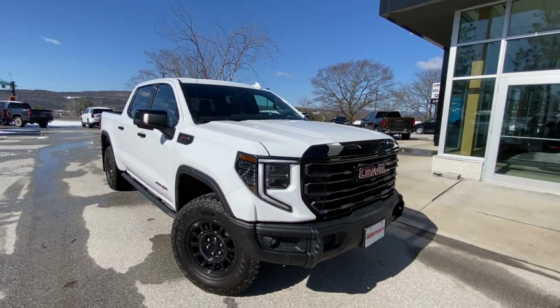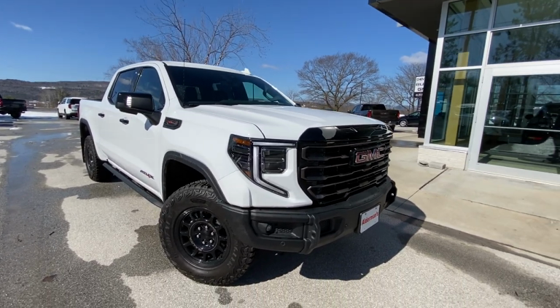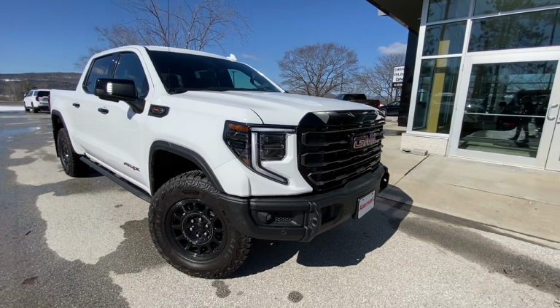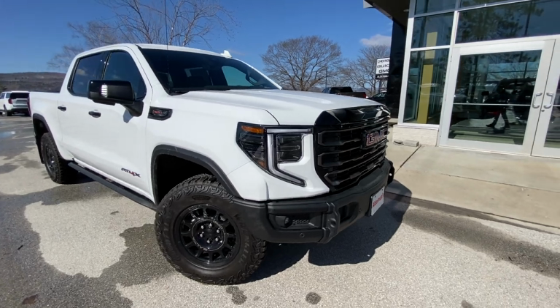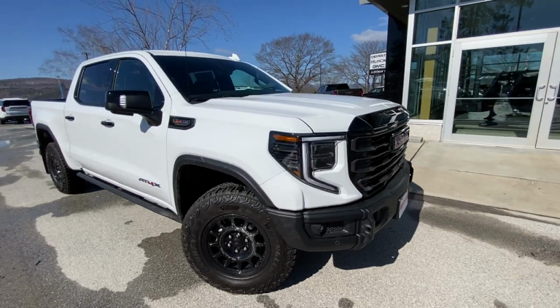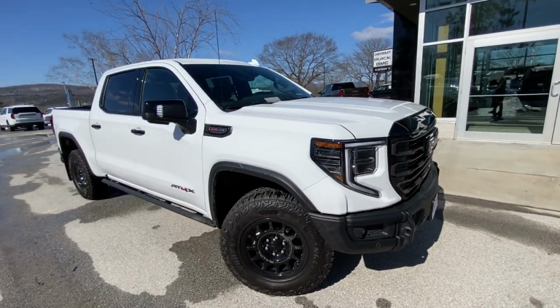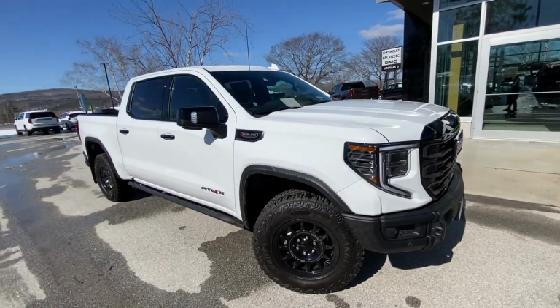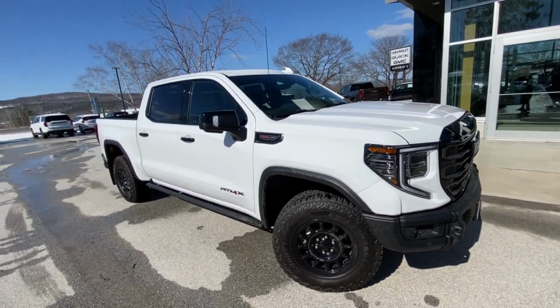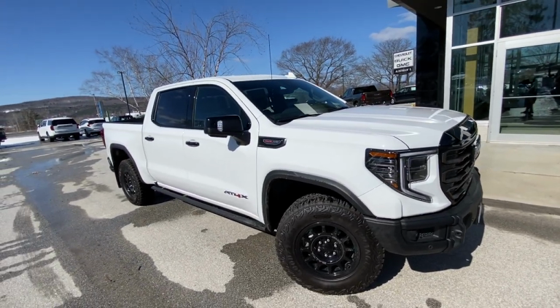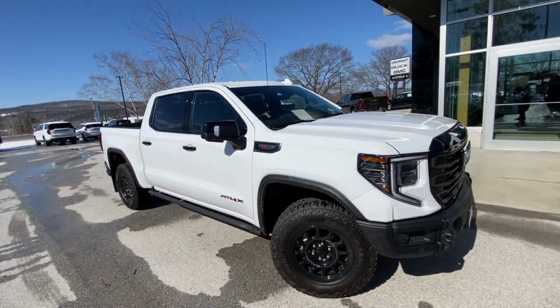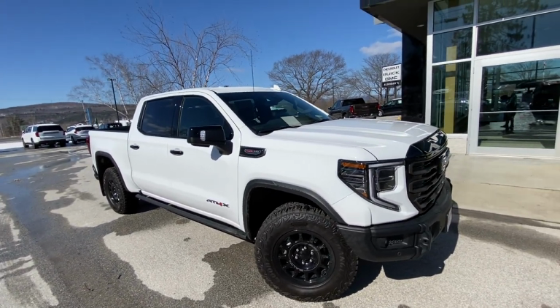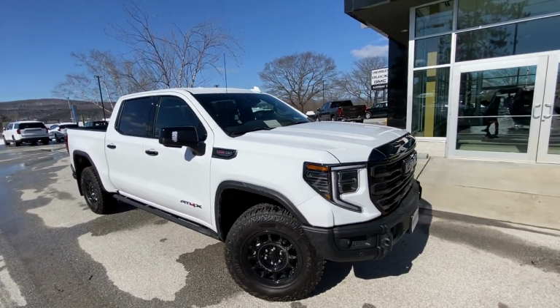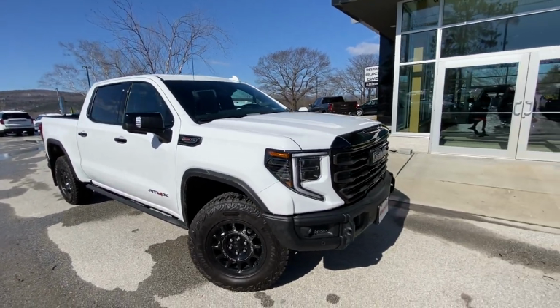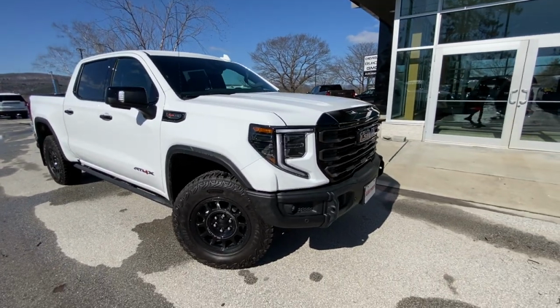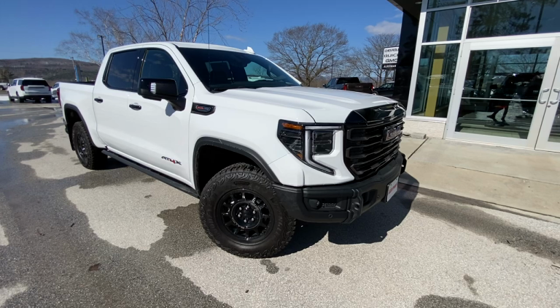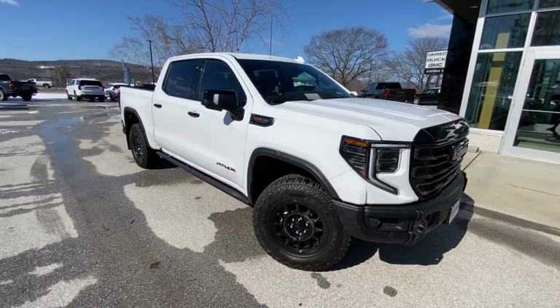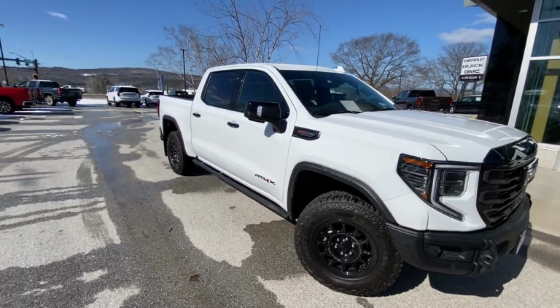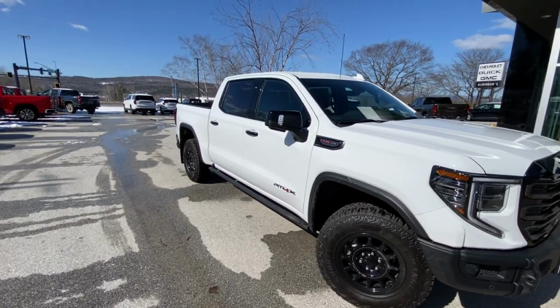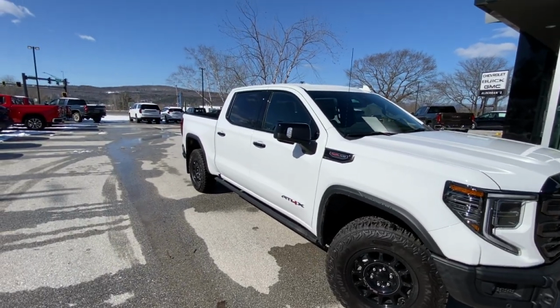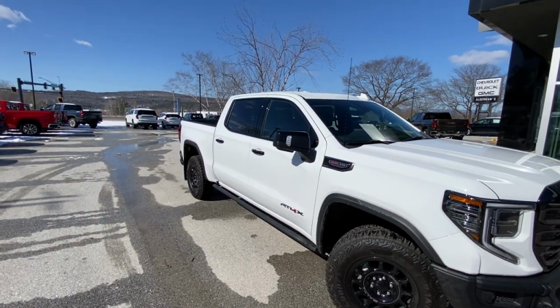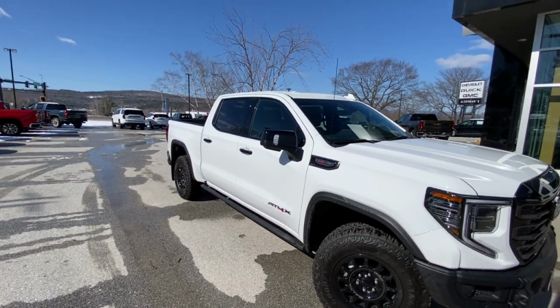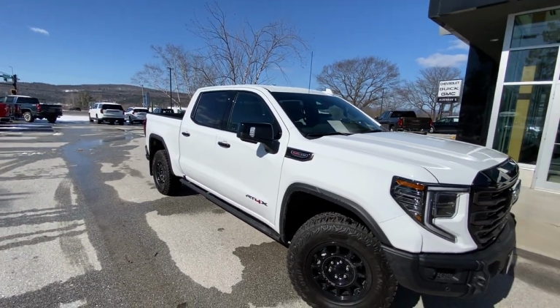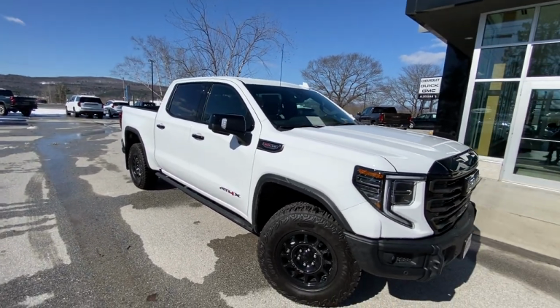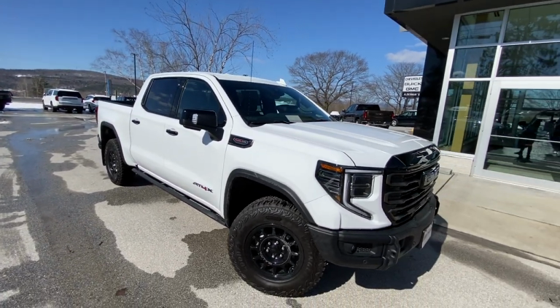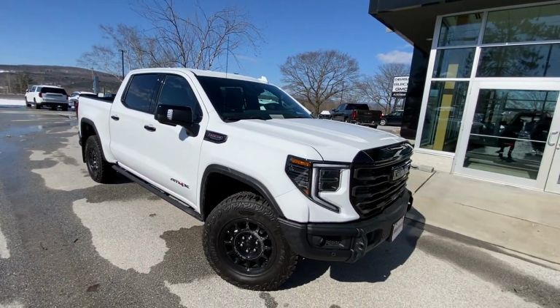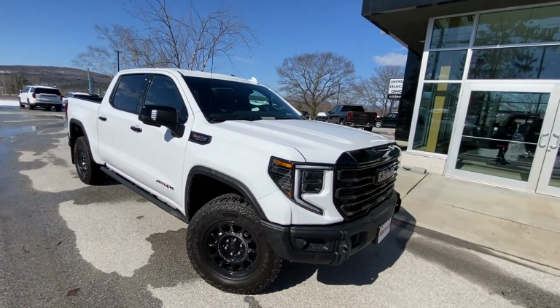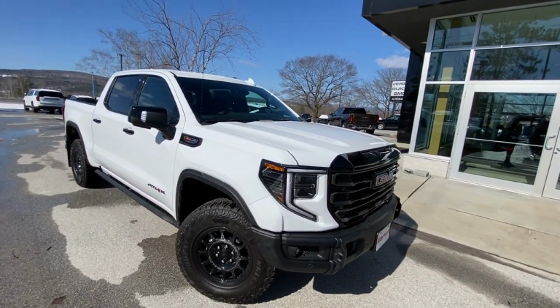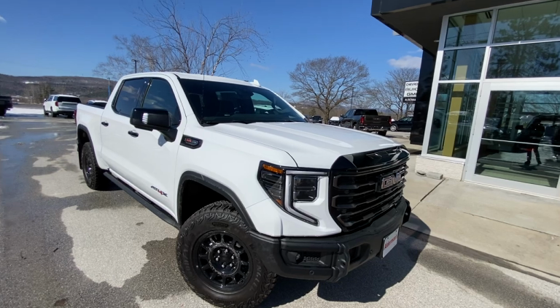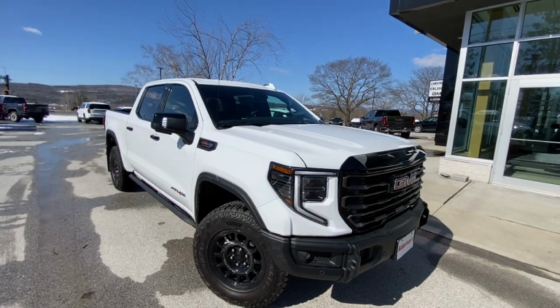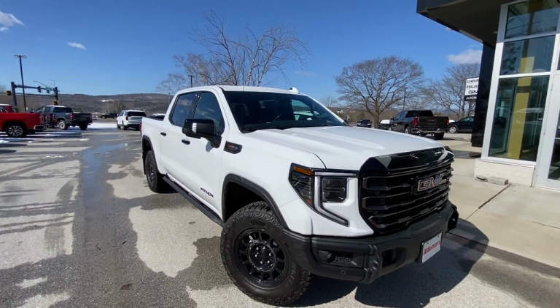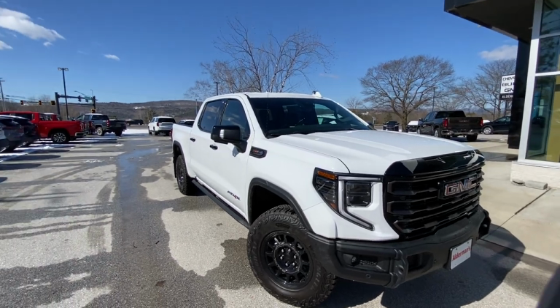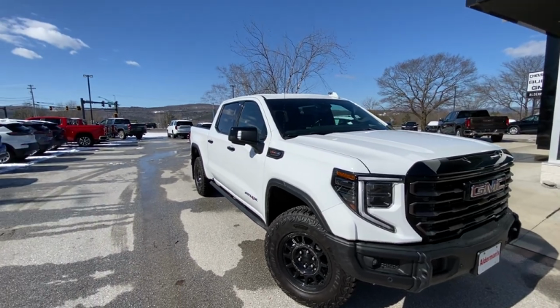Now that AEV company takes trucks just like this and adds some extra protection. This one specifically has our front skid plate, rear diff skid plate, fuel tank skid plate, and a transfer case skid plate. So very good protection when you do take this thing off-roading.